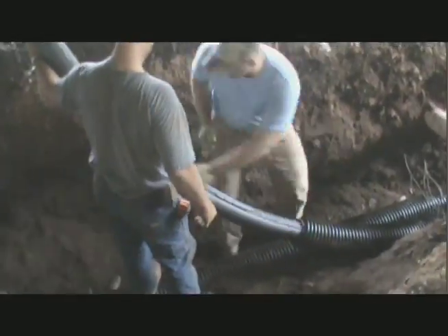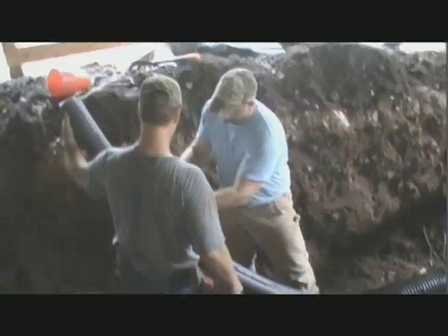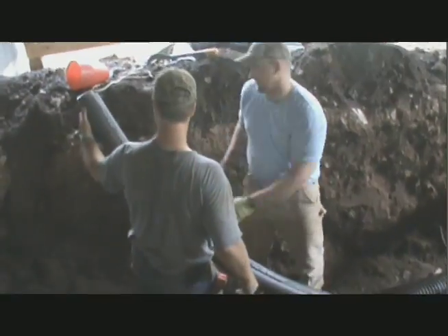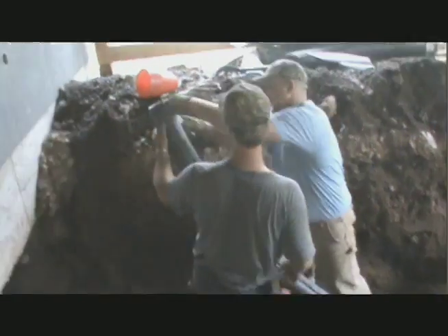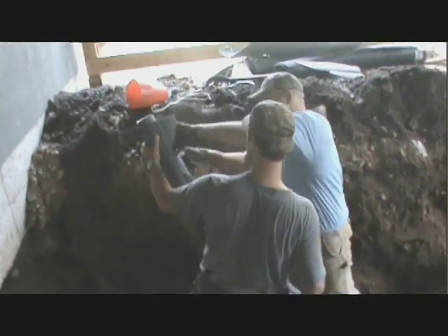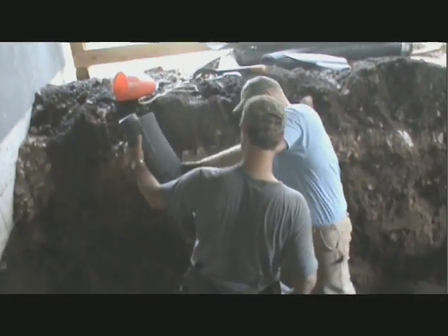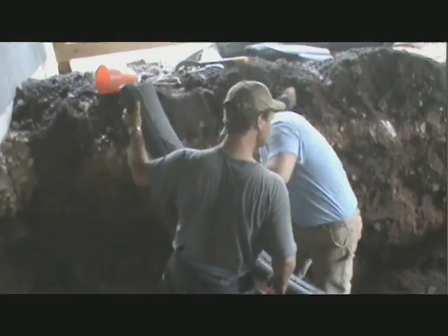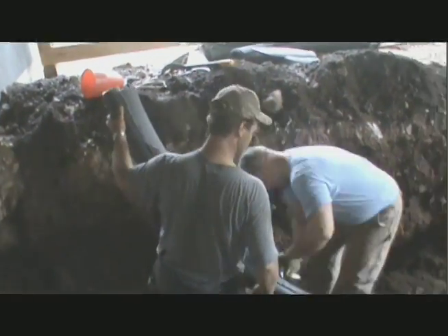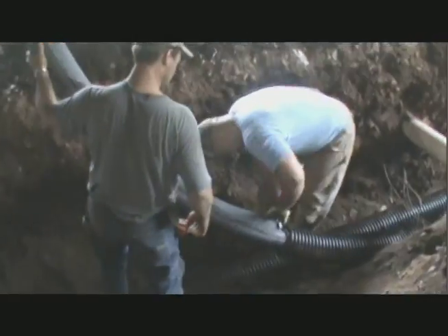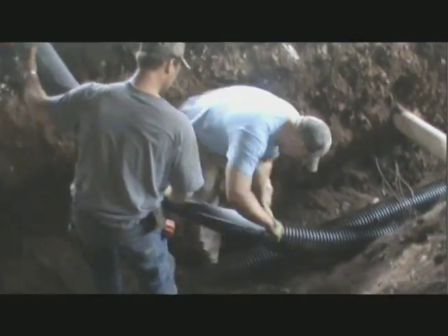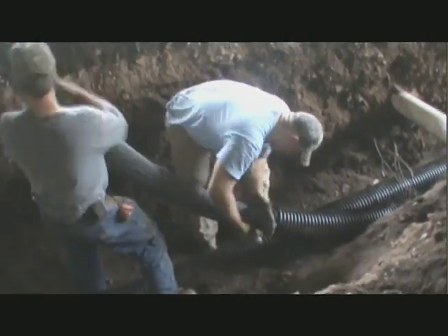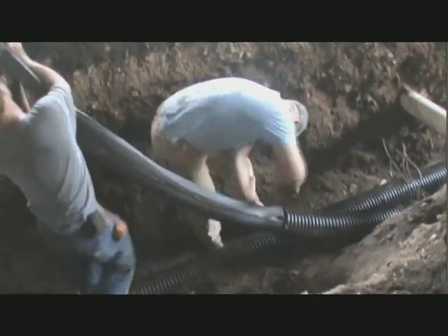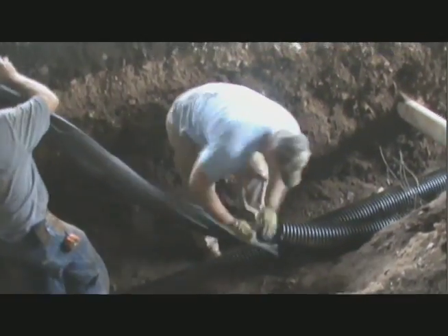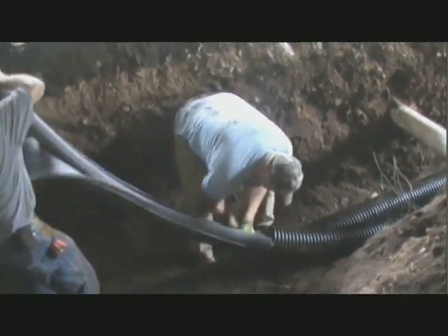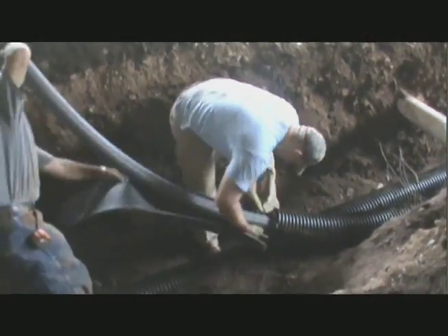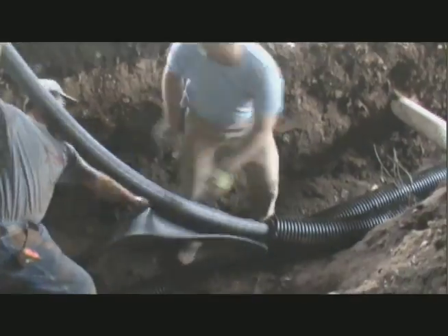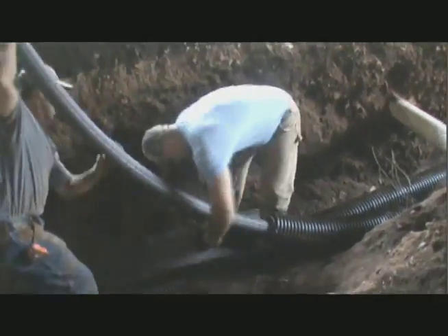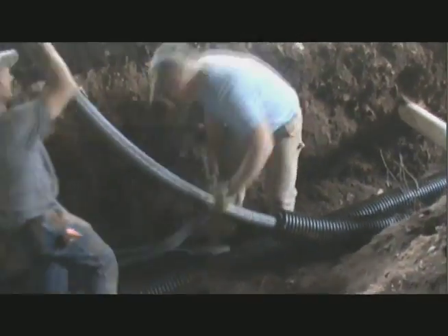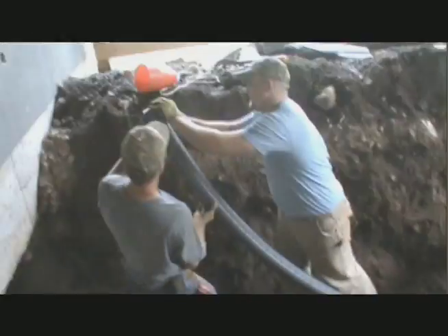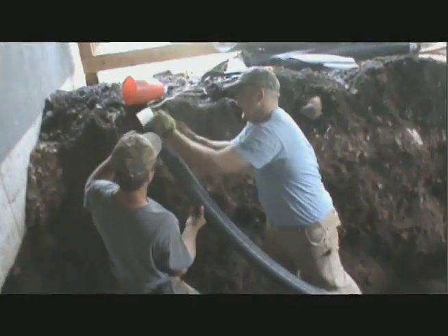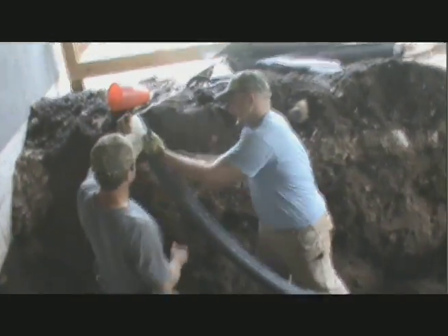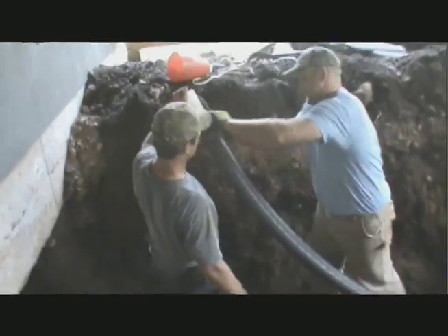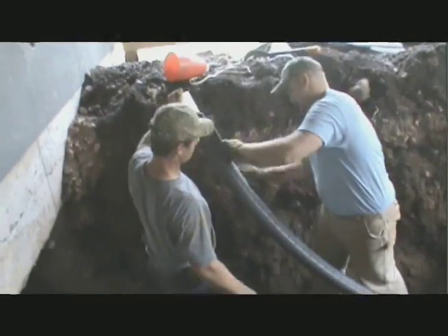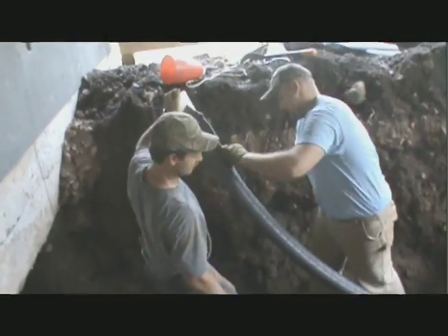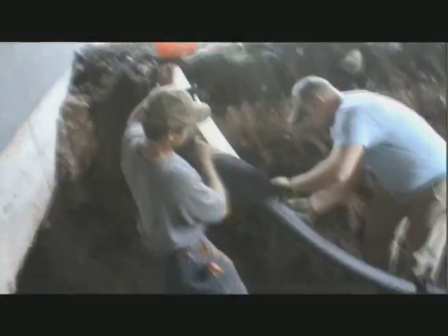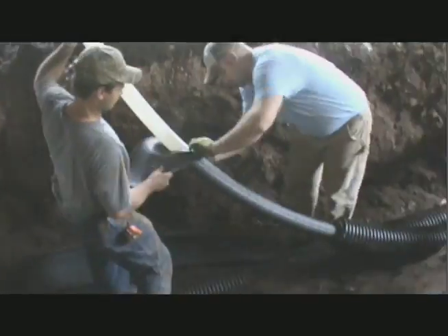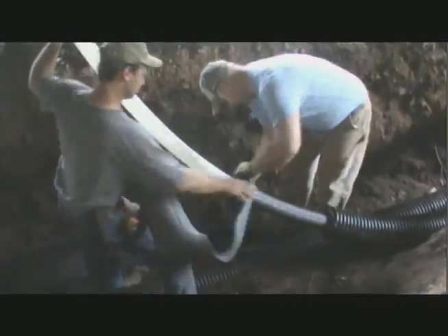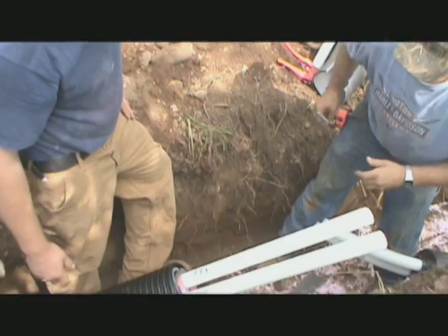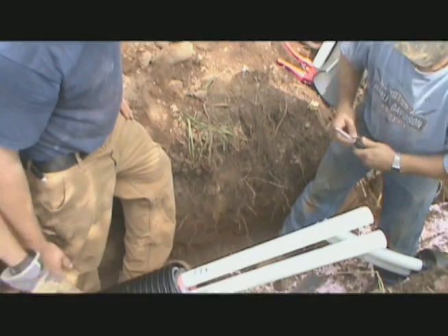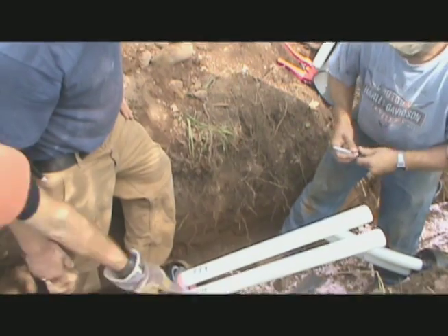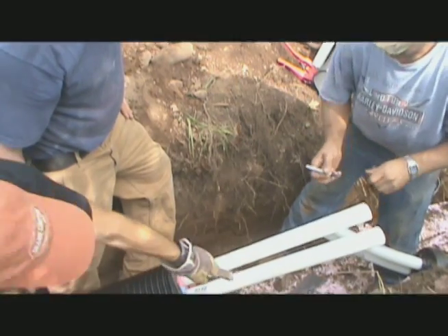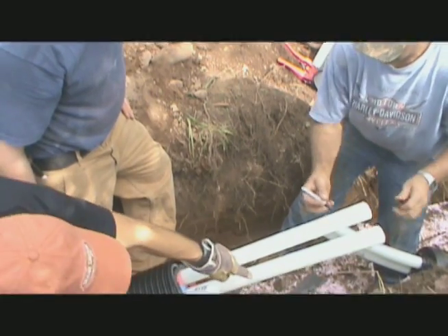Using a sharp razor knife, carefully cut away insulation layers while taking caution to avoid cutting or scraping the surface pipe.